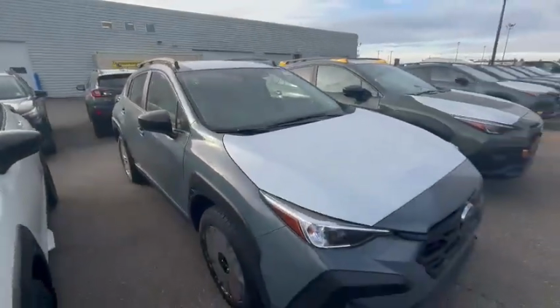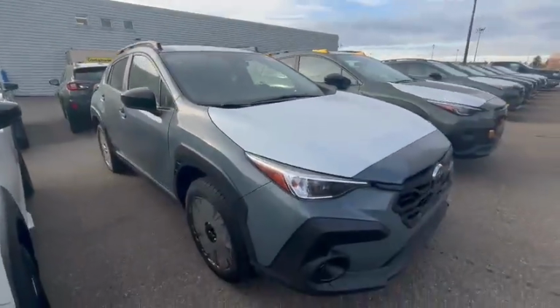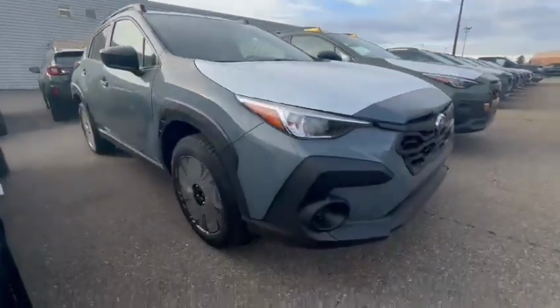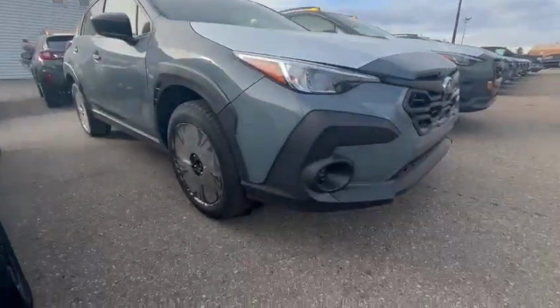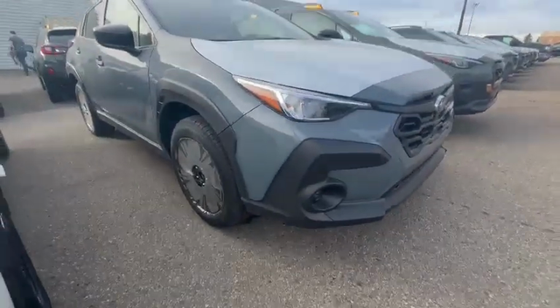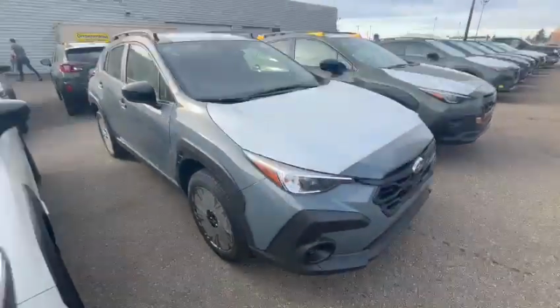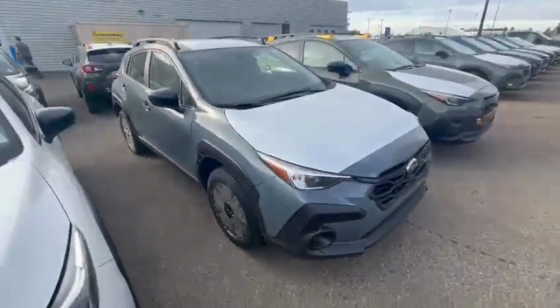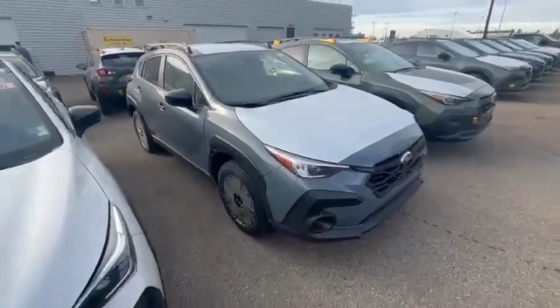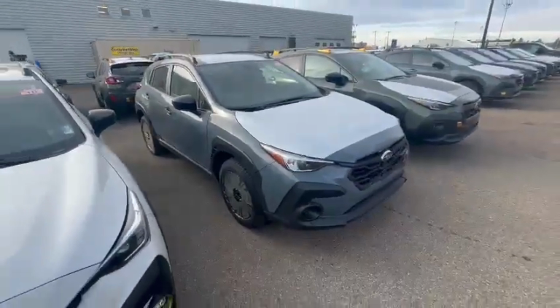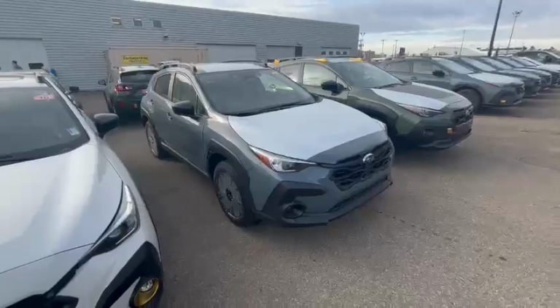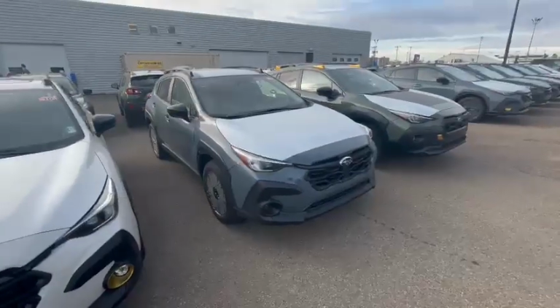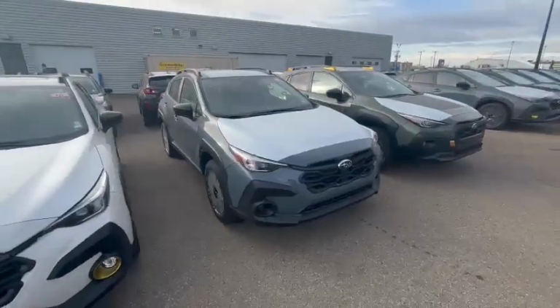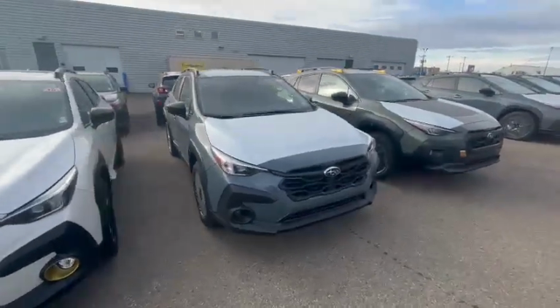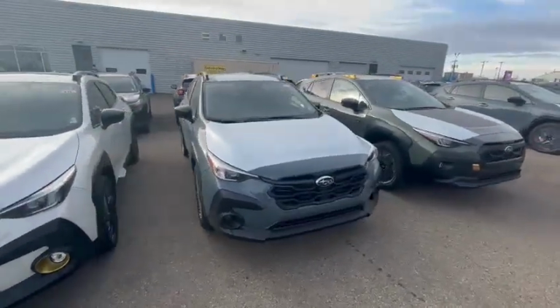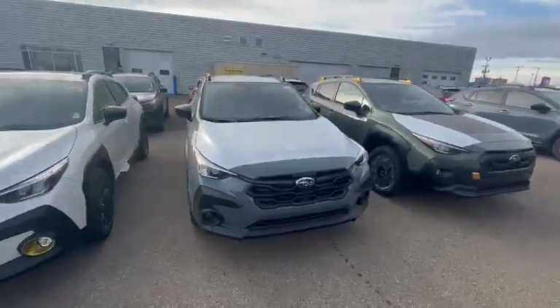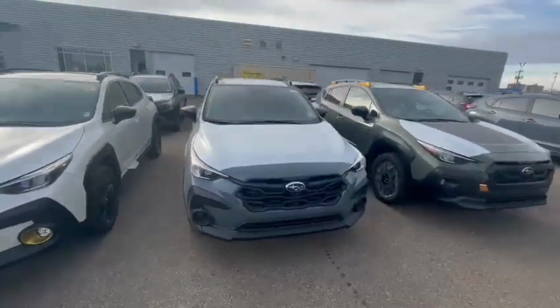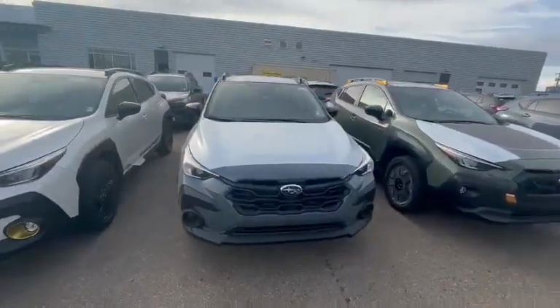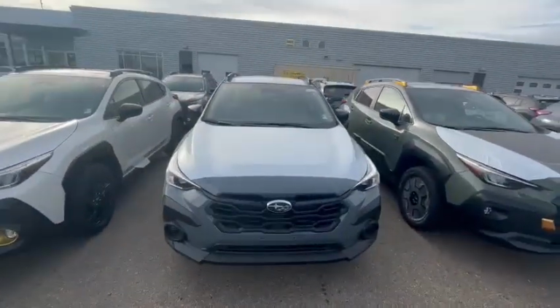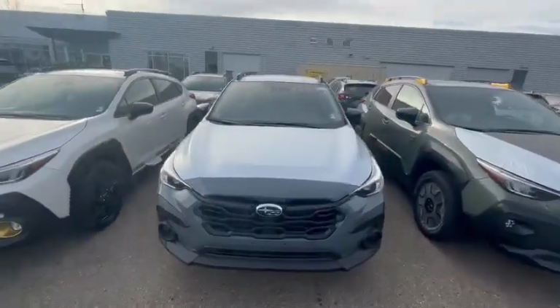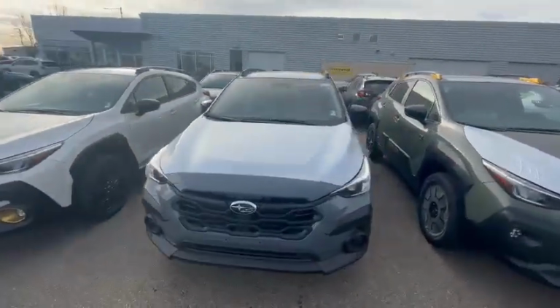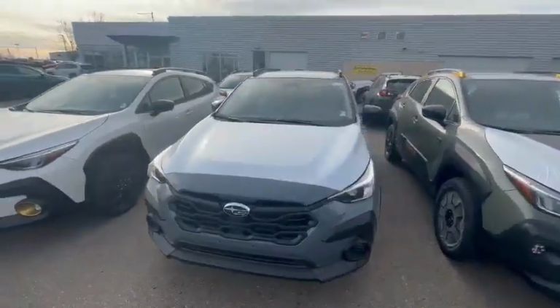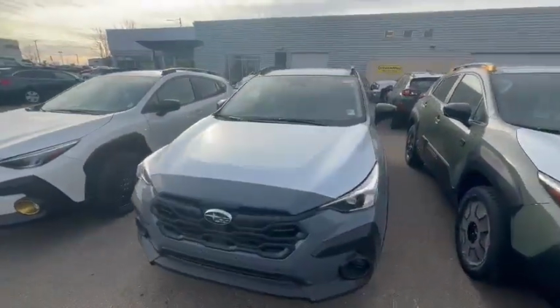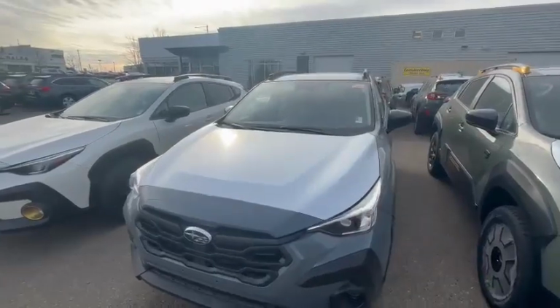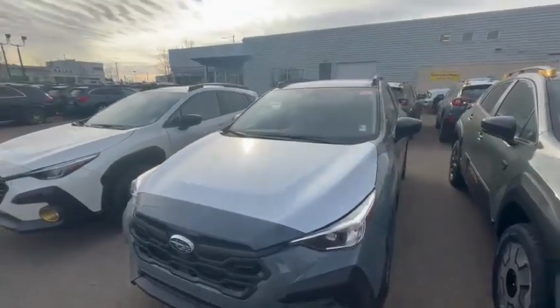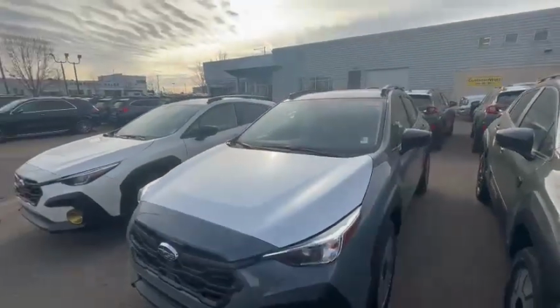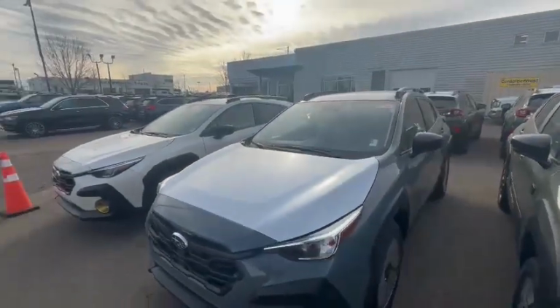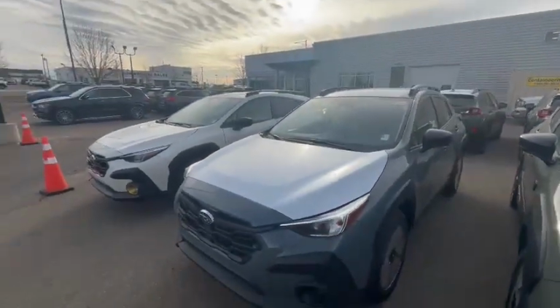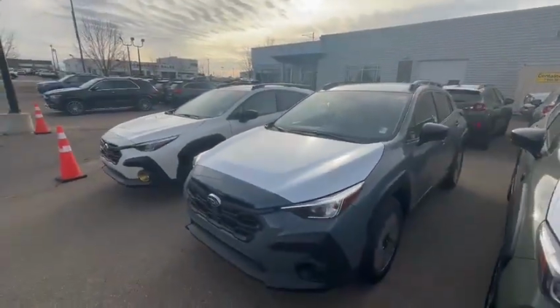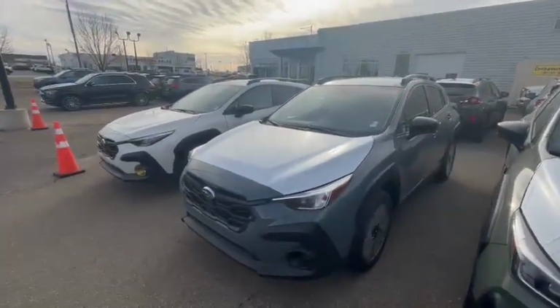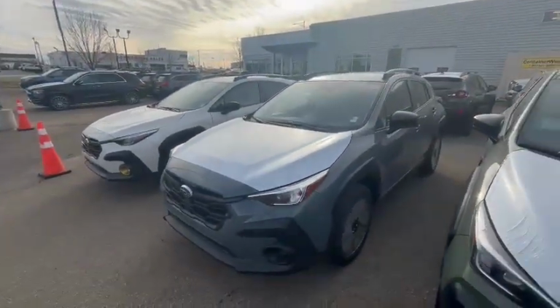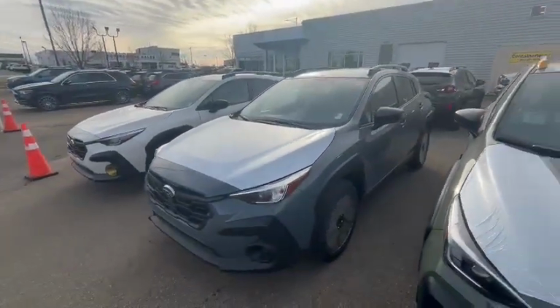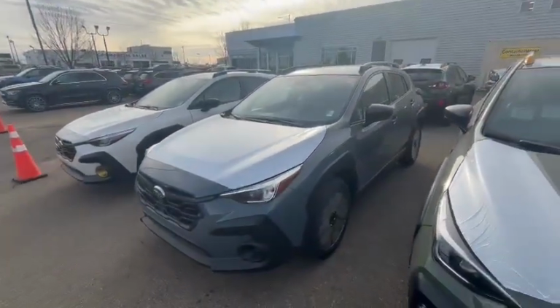That's what it looks like when it comes in from the factory, so you can order exactly what you're looking for and we'll get you one as soon as possible. If you would like to take one for a test drive, just call me at 780-989-0700. Thanks a lot.